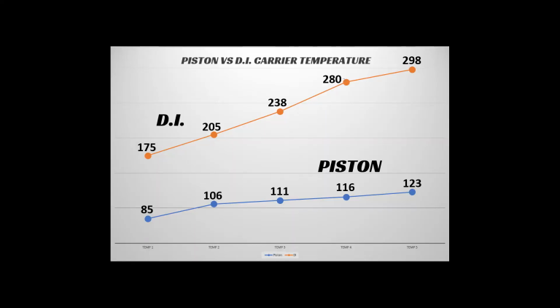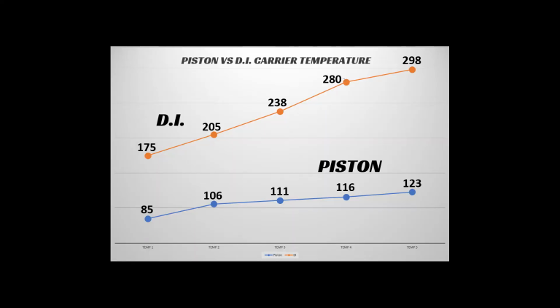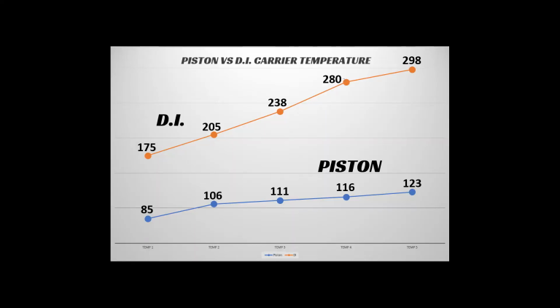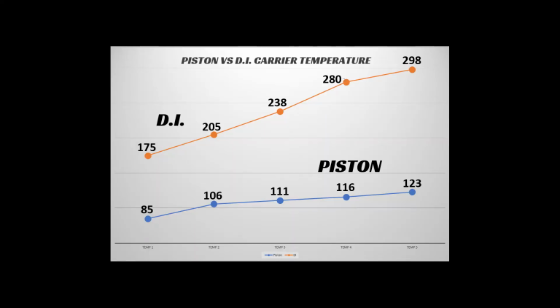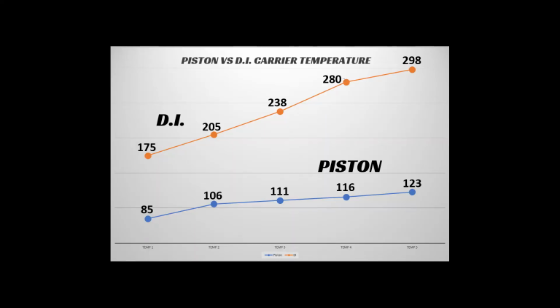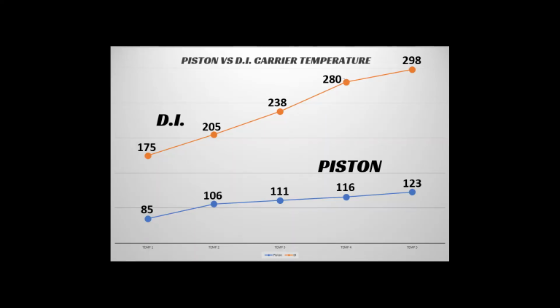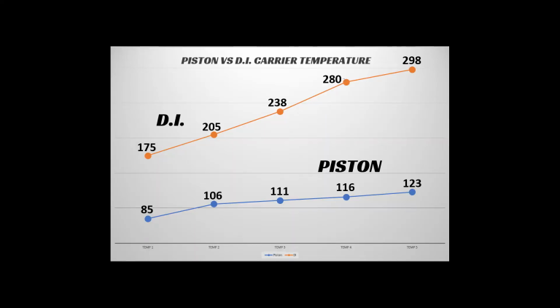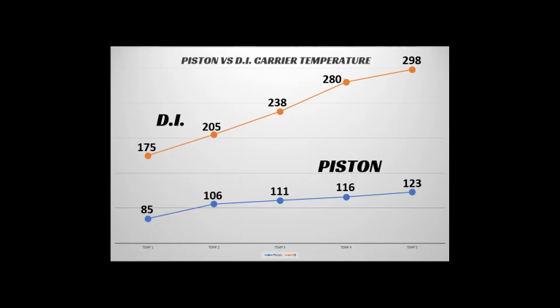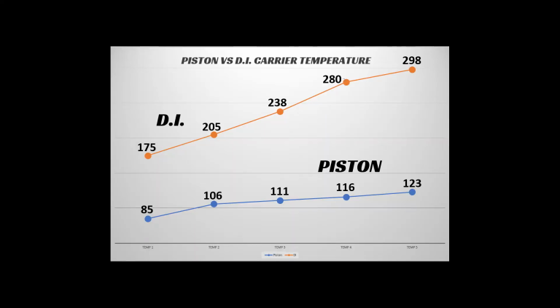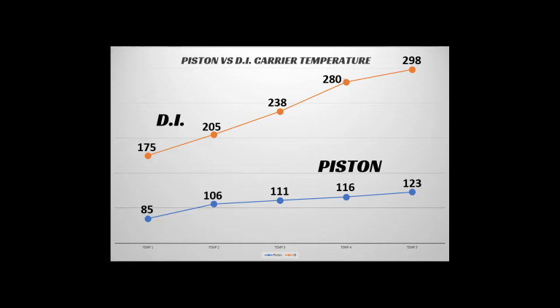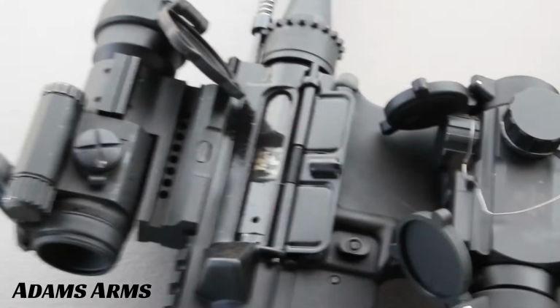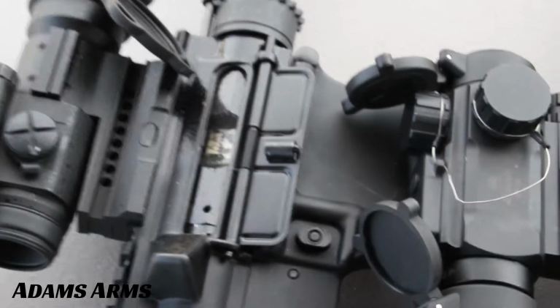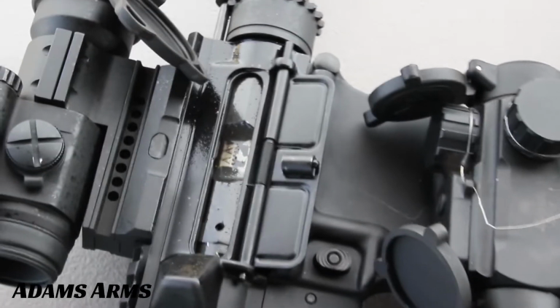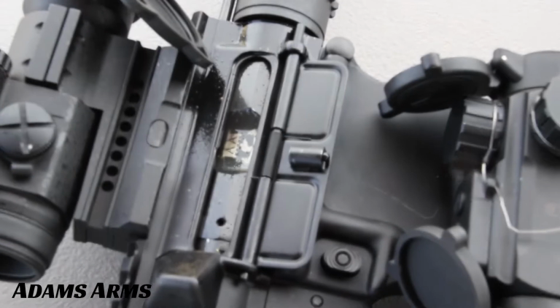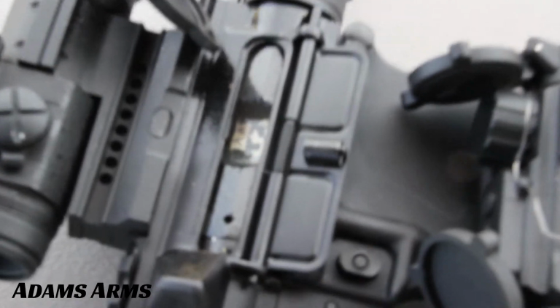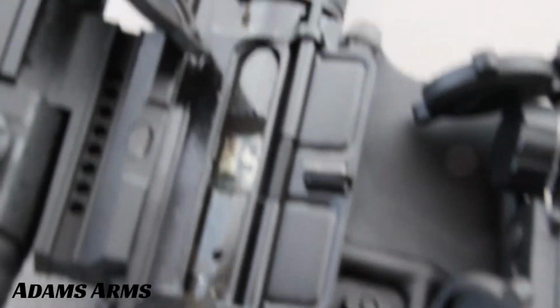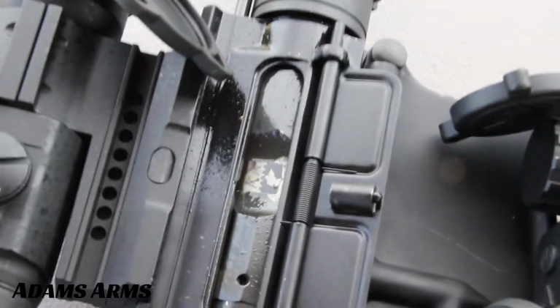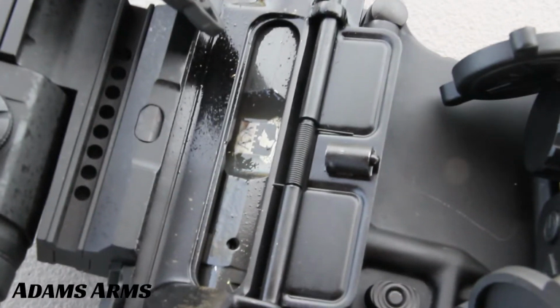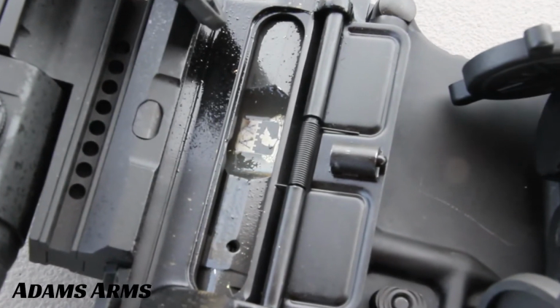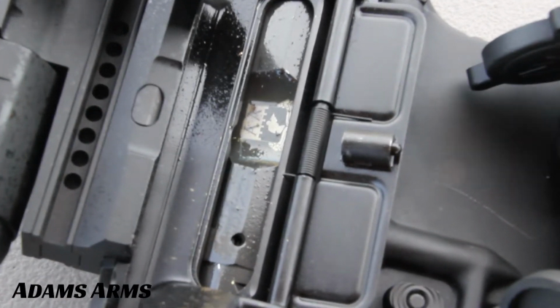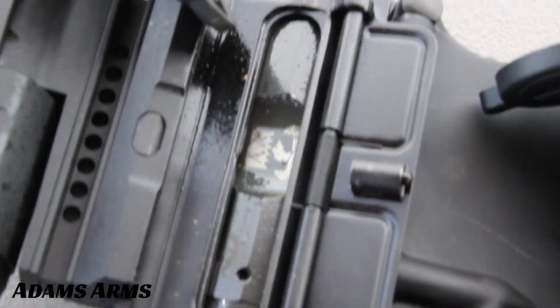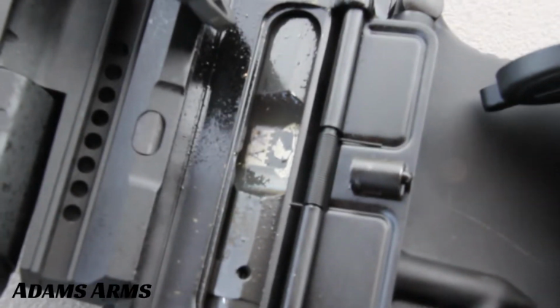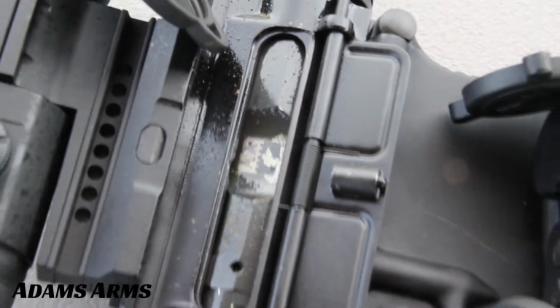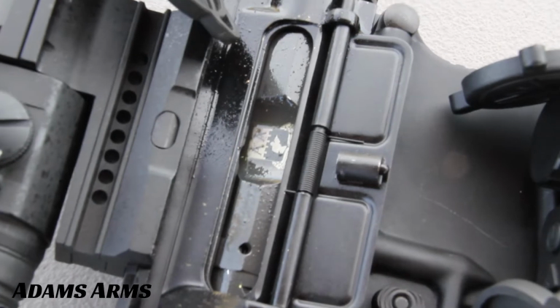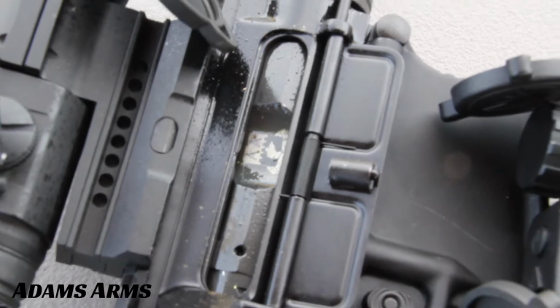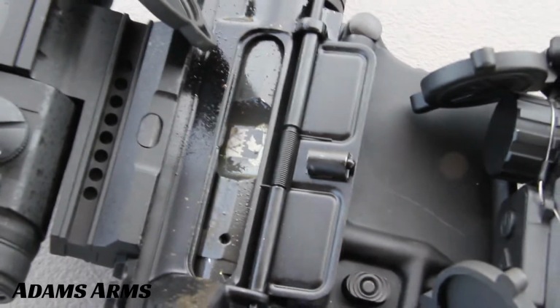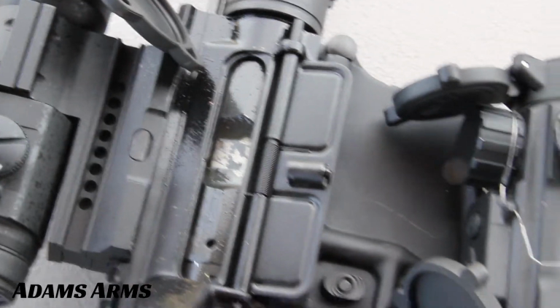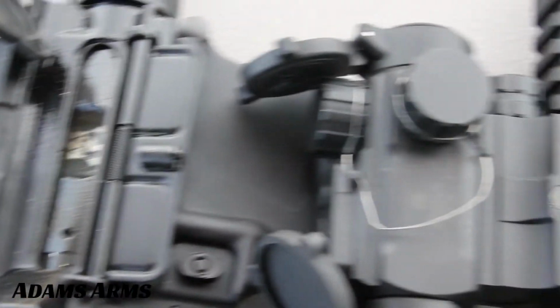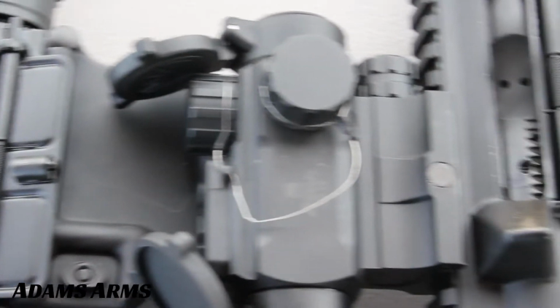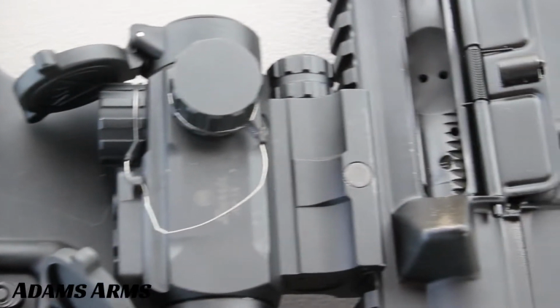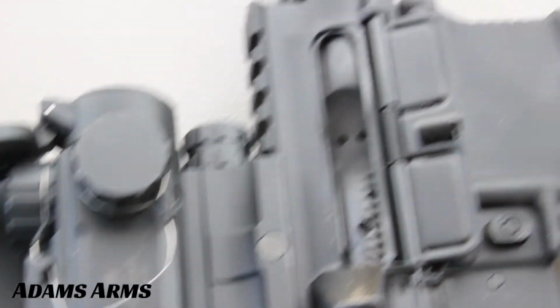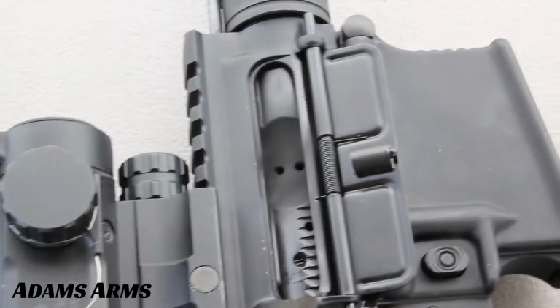The next question was: how dirty were these rifles? The first thing we noticed was that the piston rifle still had lubricant on the carrier and inside the upper receiver, while the DI rifle was completely bone dry.